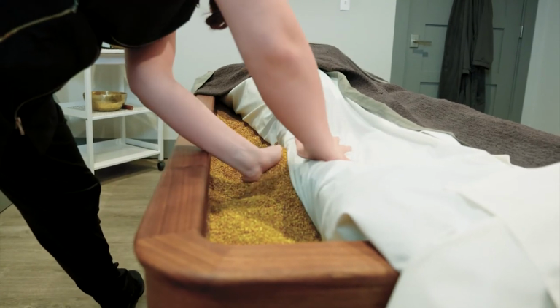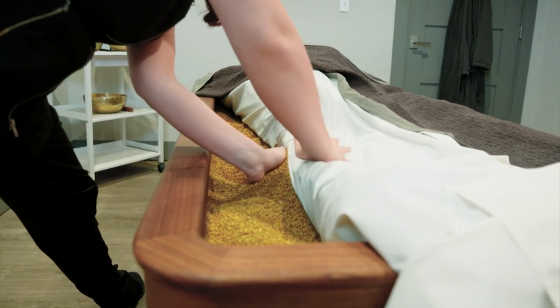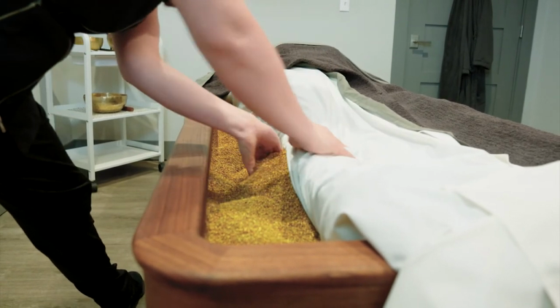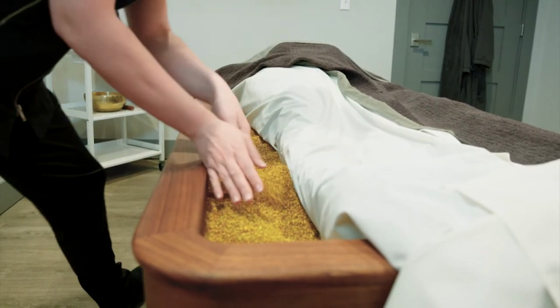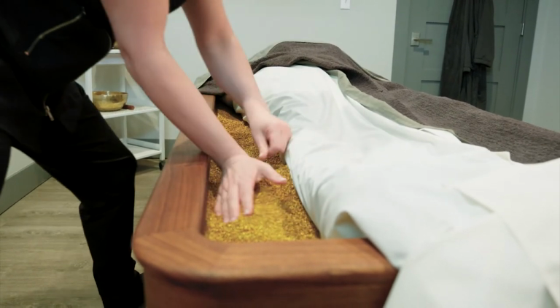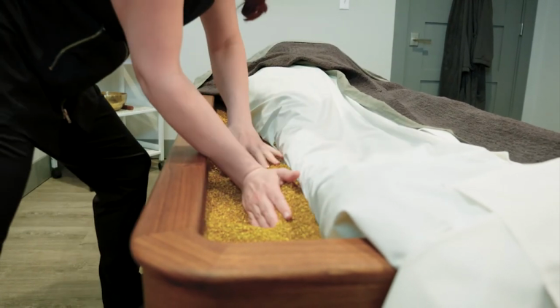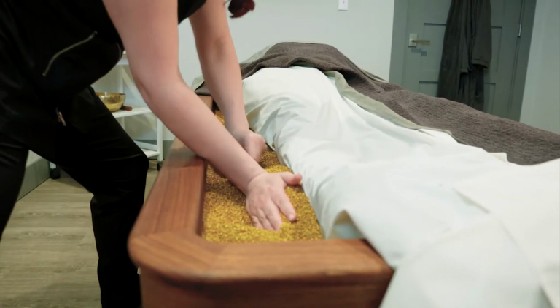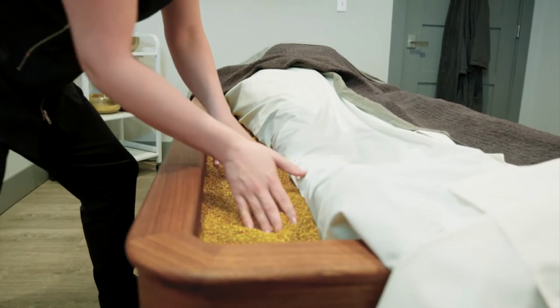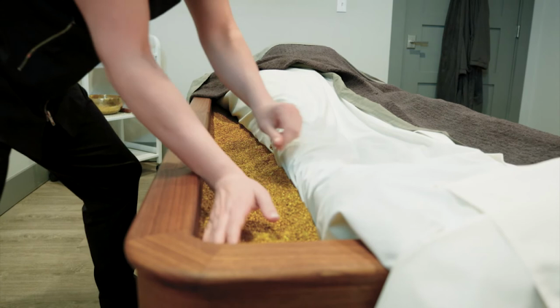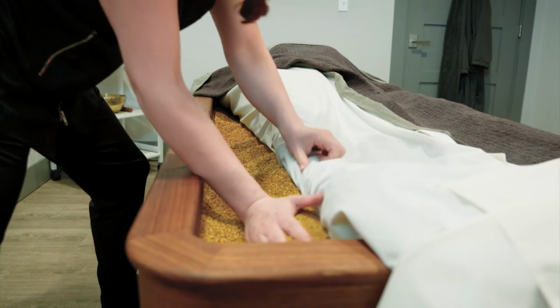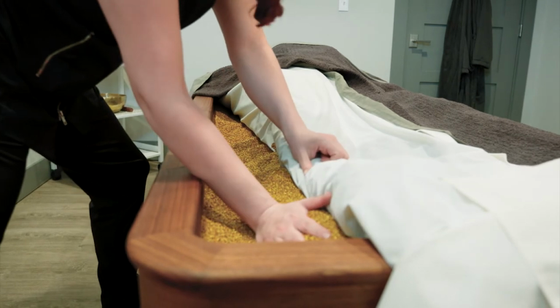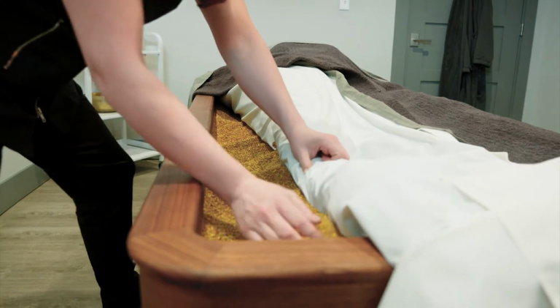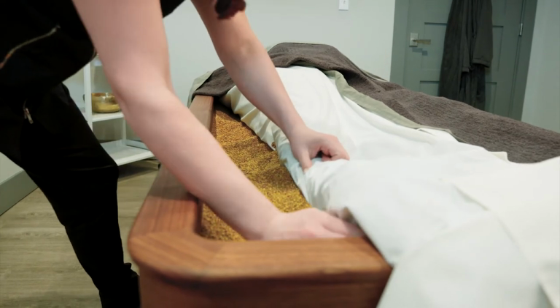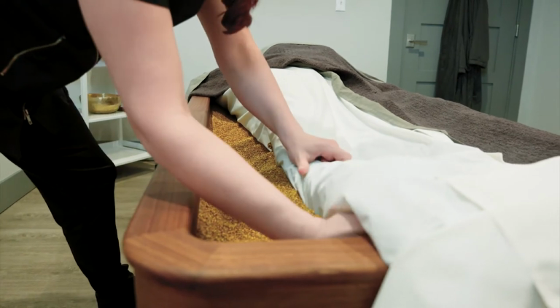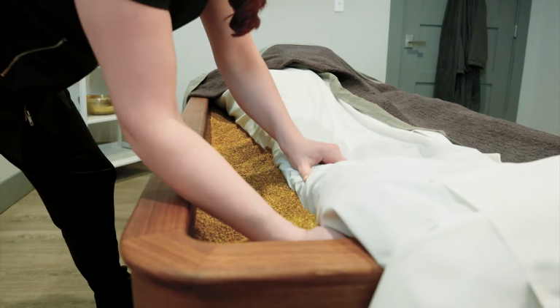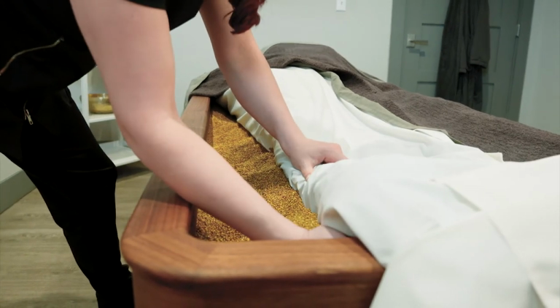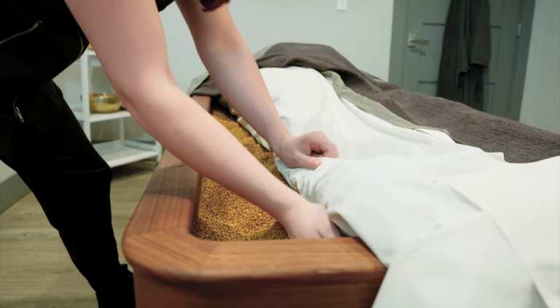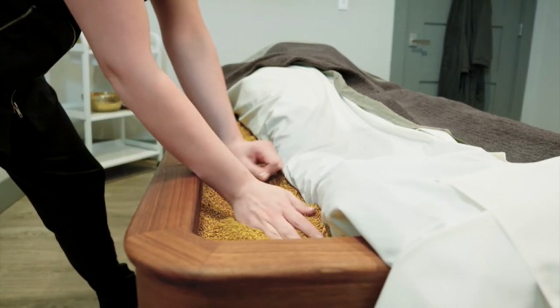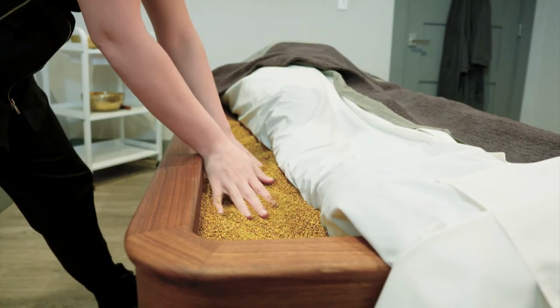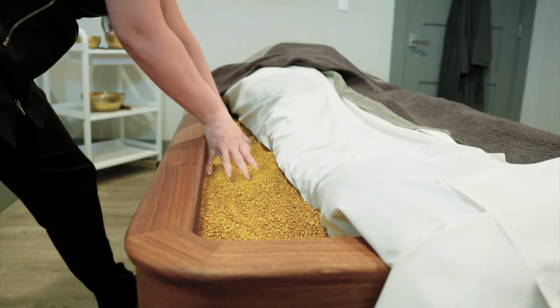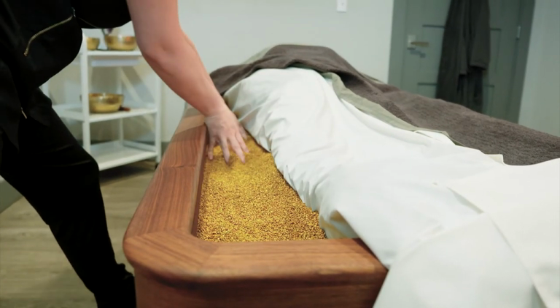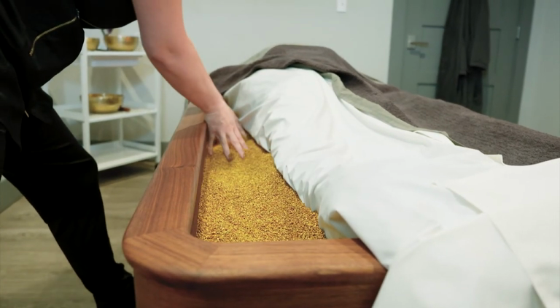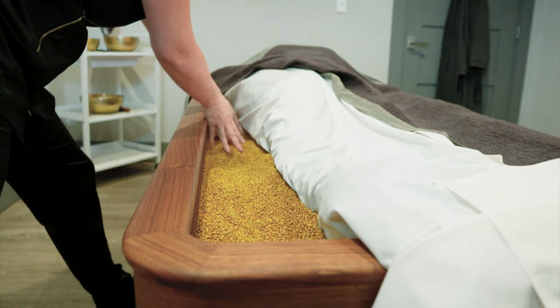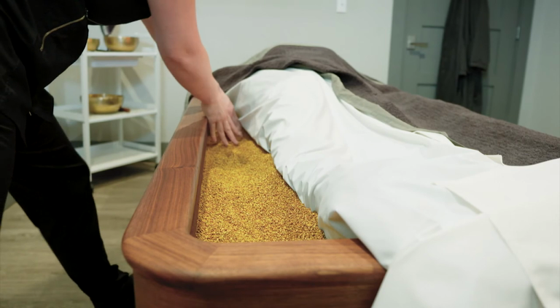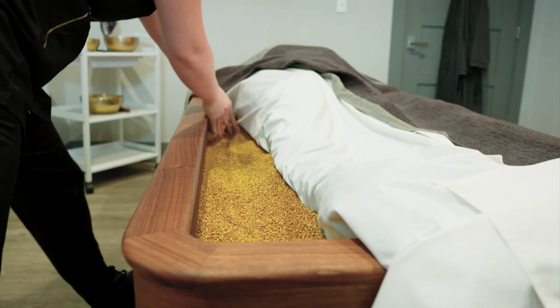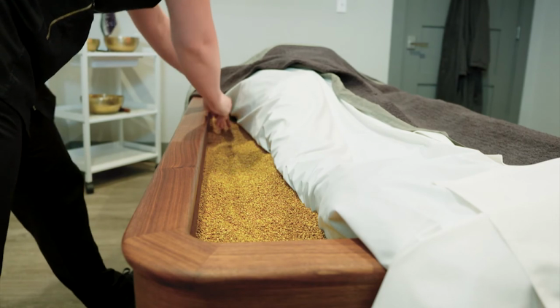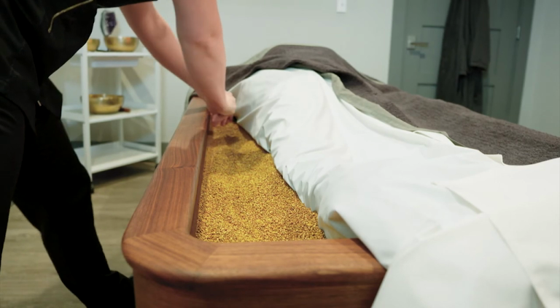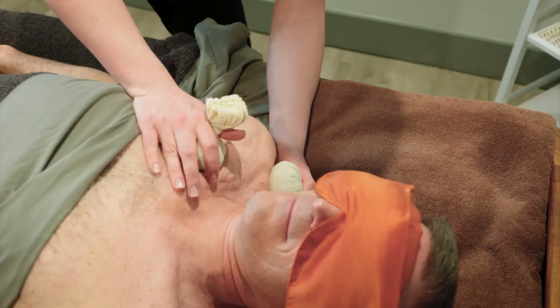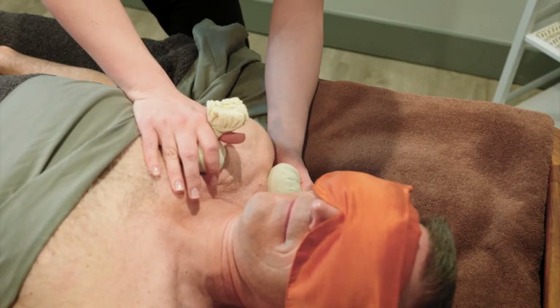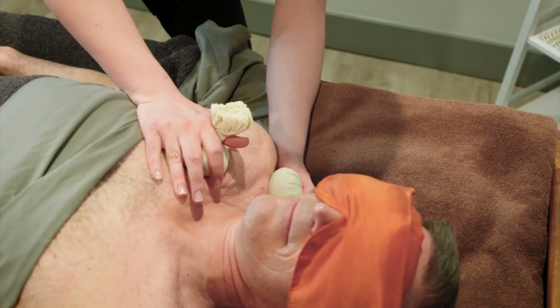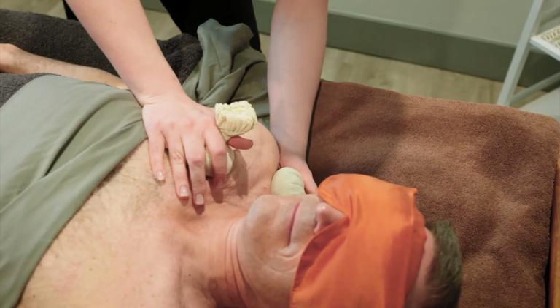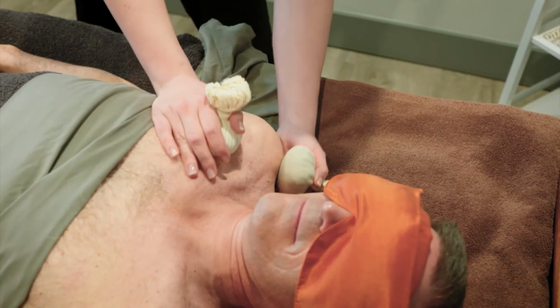The therapist packs all of that sand around your body so that it feels like your whole body is being supported and nurtured by this warm, soft feeling sand. And then you receive a treatment.